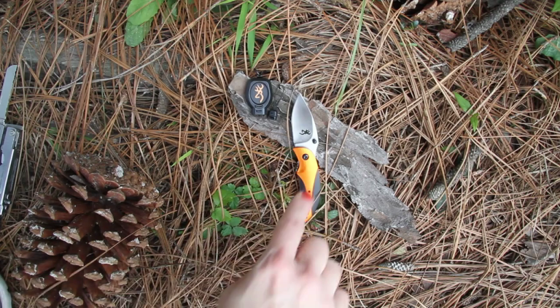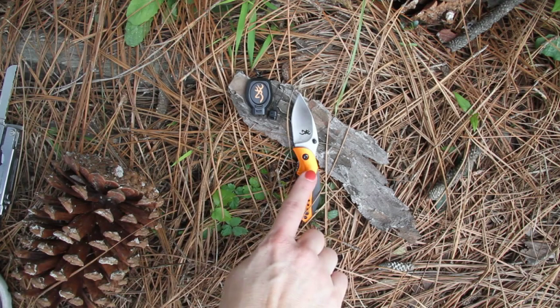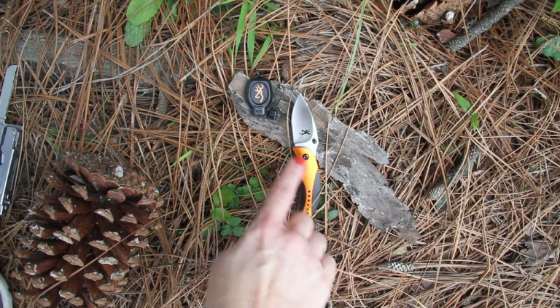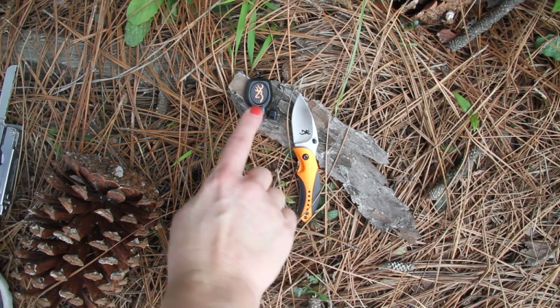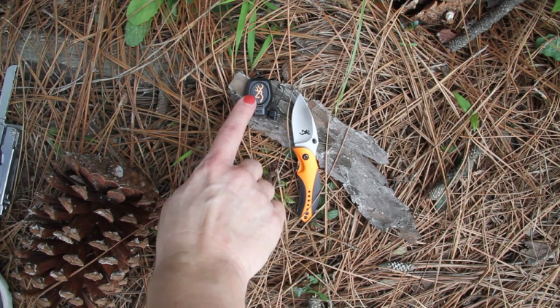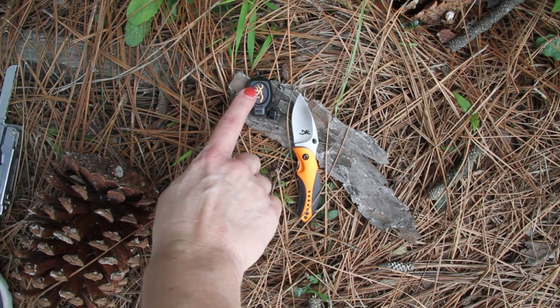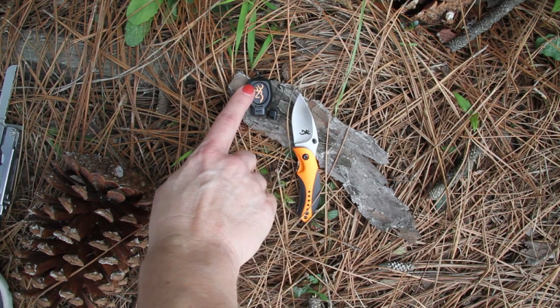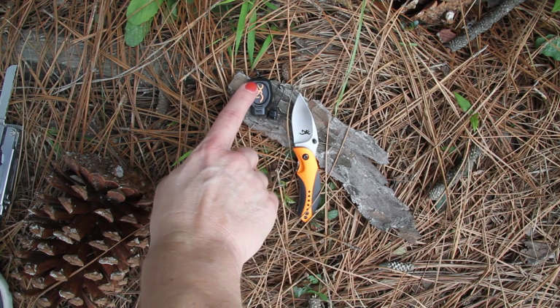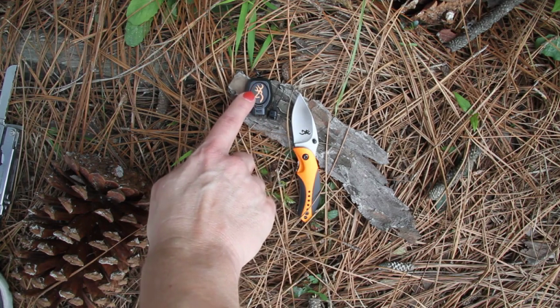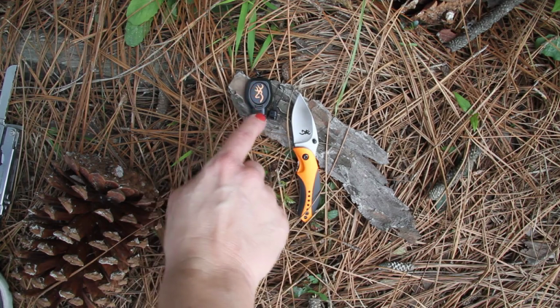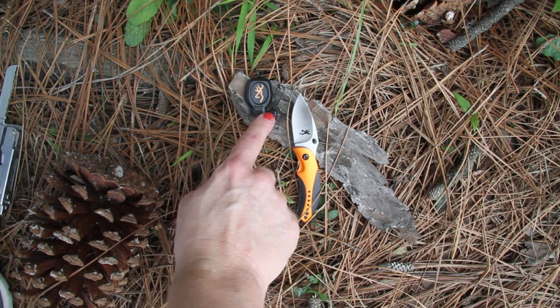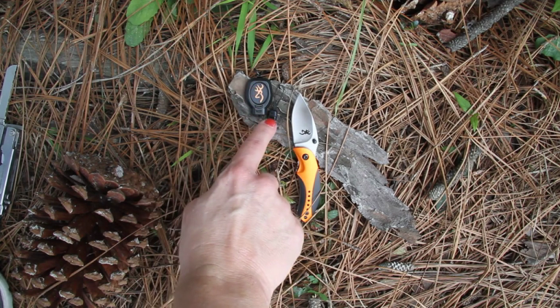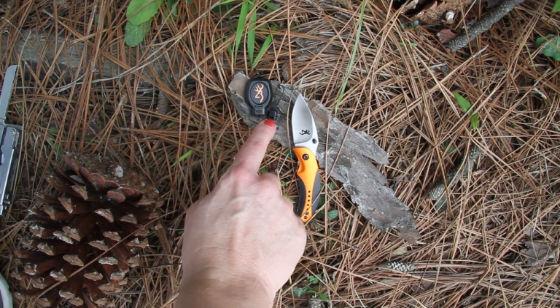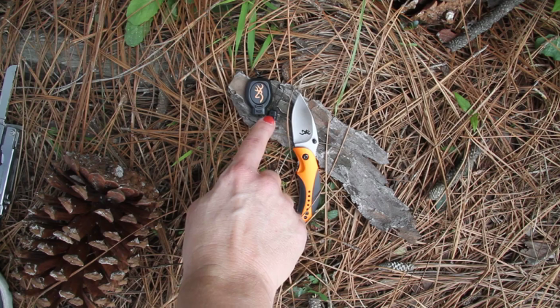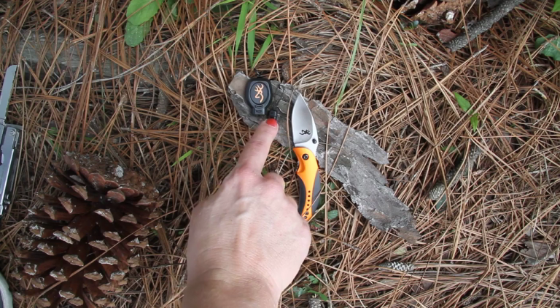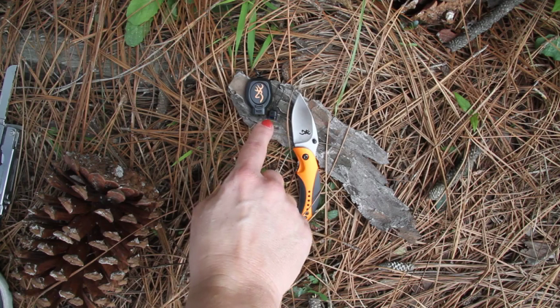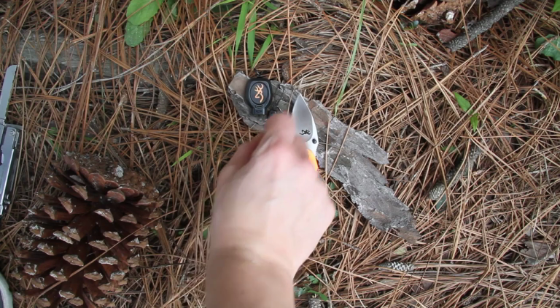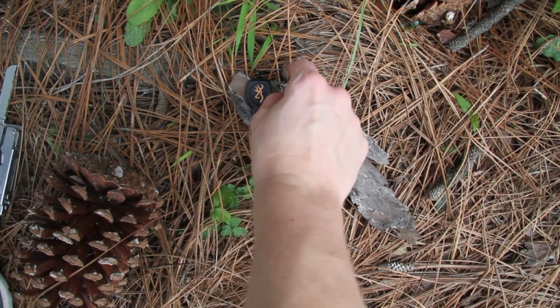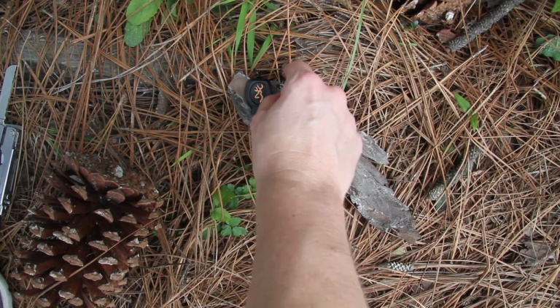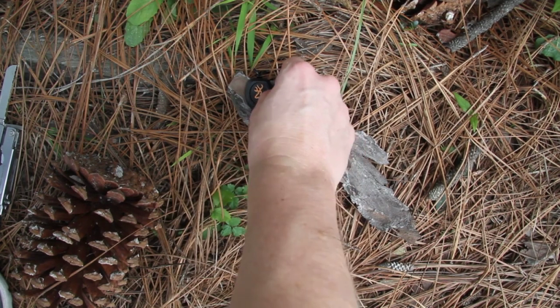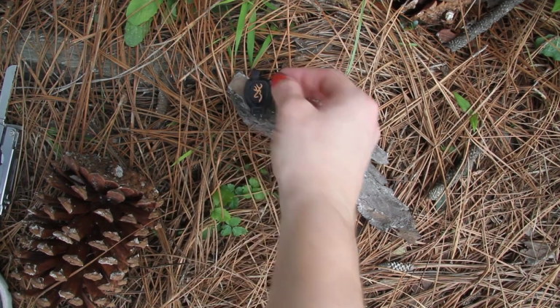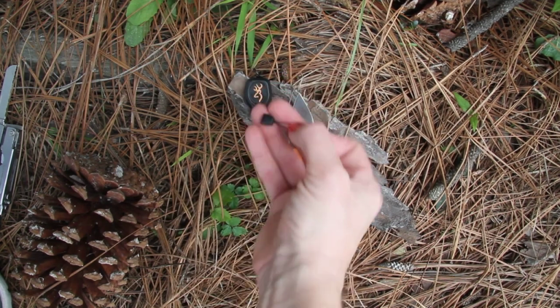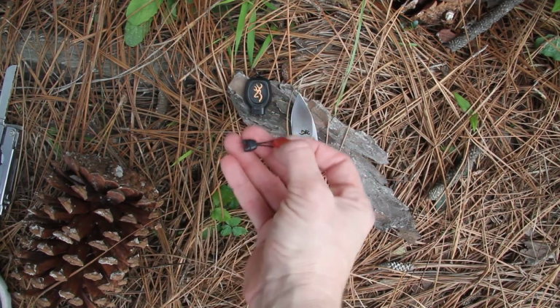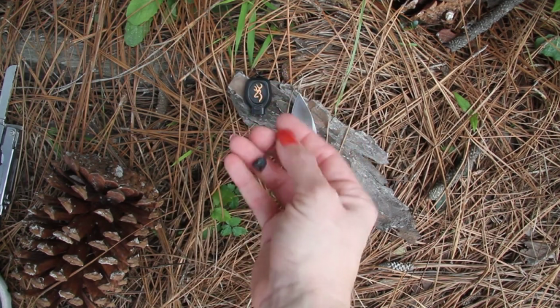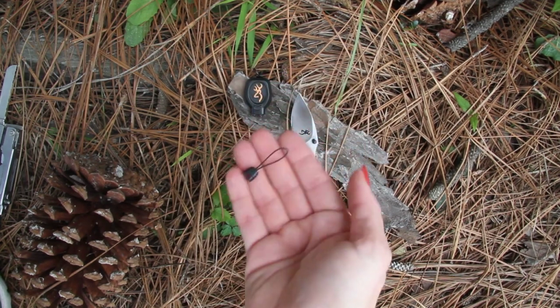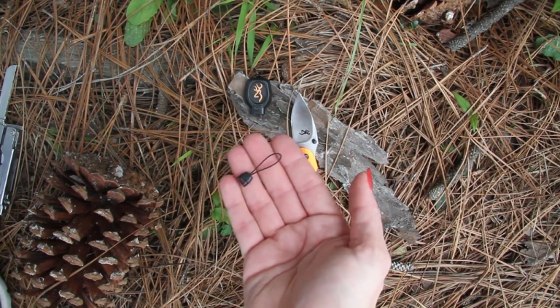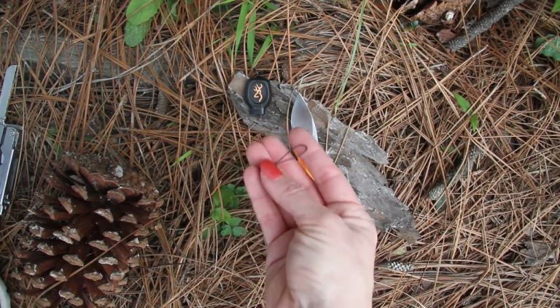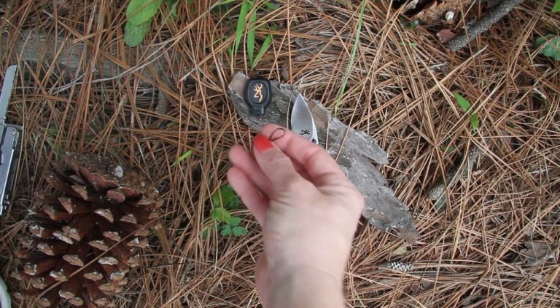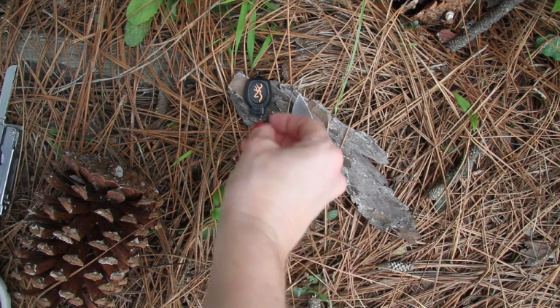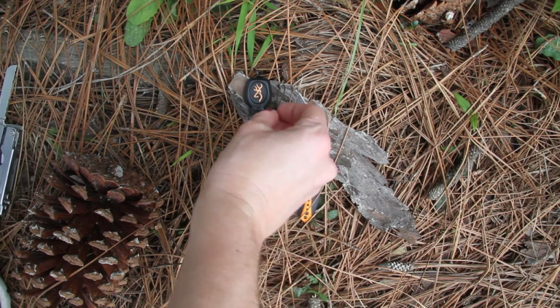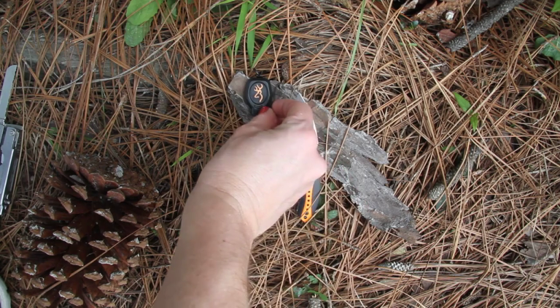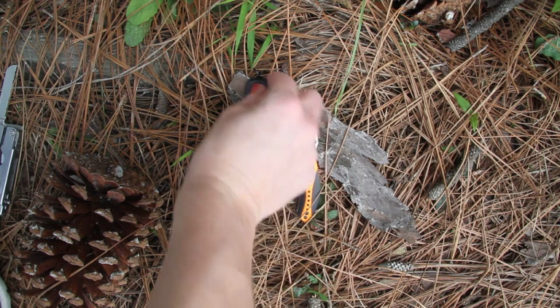You get your knife, you get your keychain light, and you also get your zipper attachment here — this little bitty thing. I'll try to get that back in the package and not lose it.